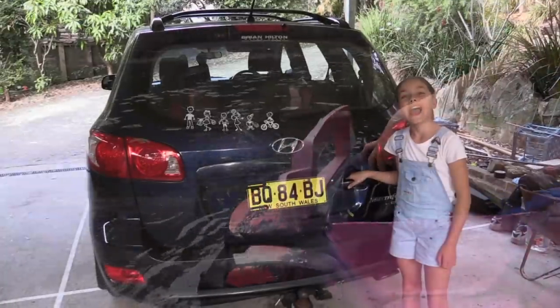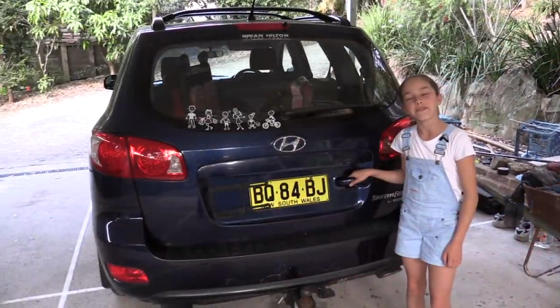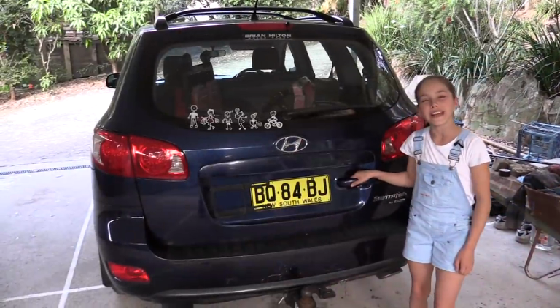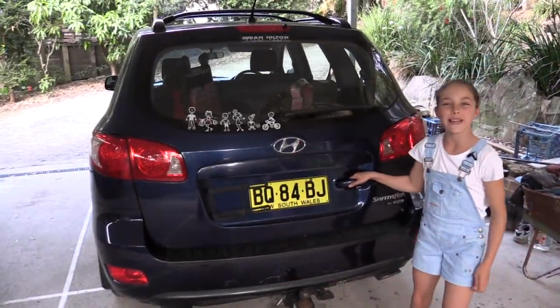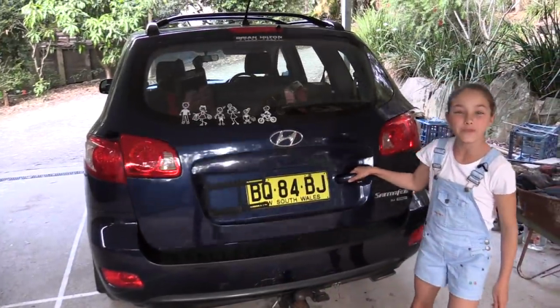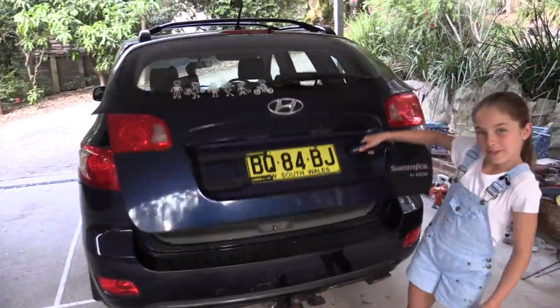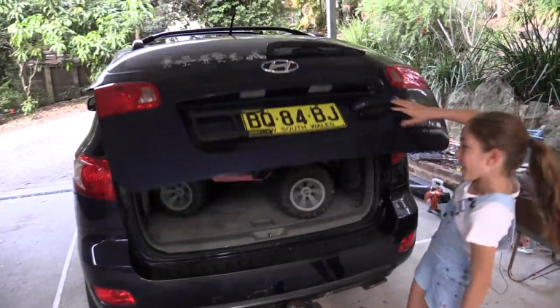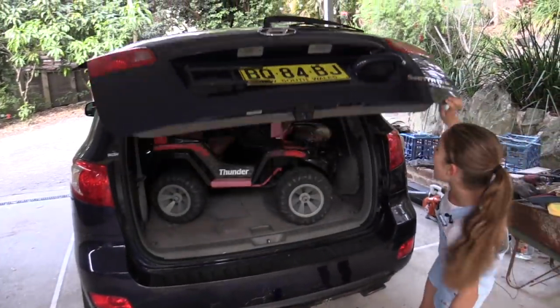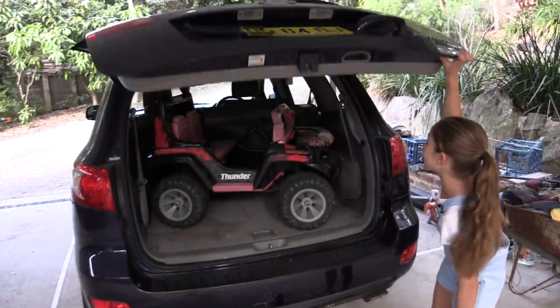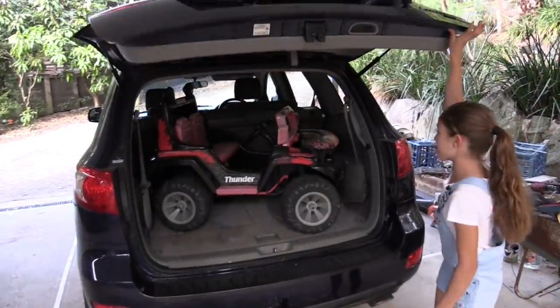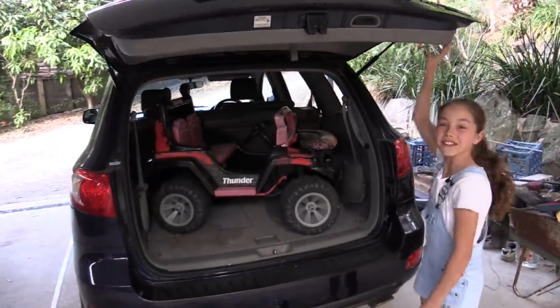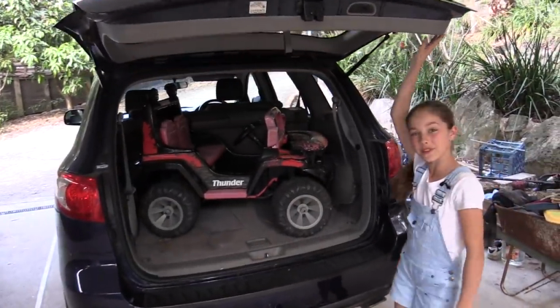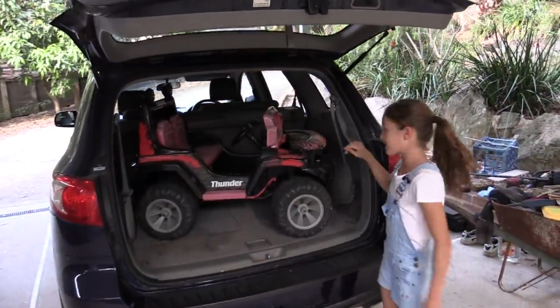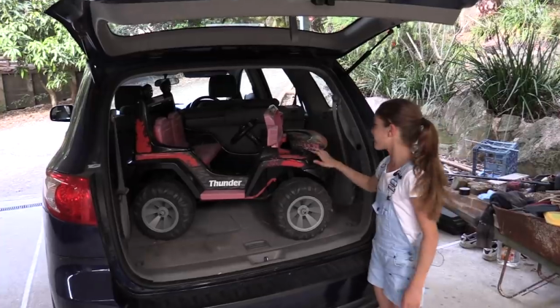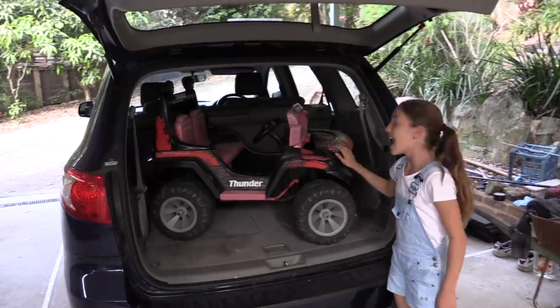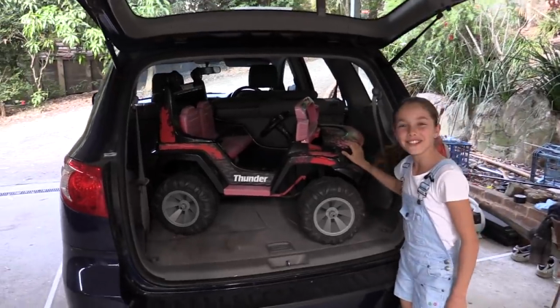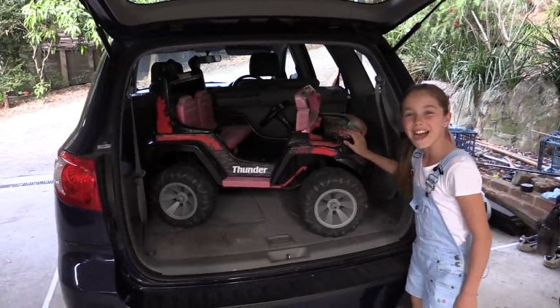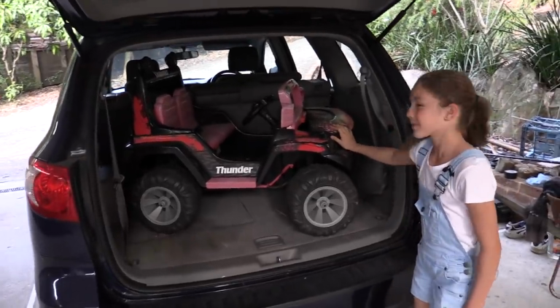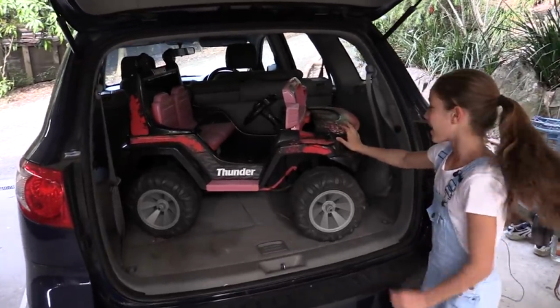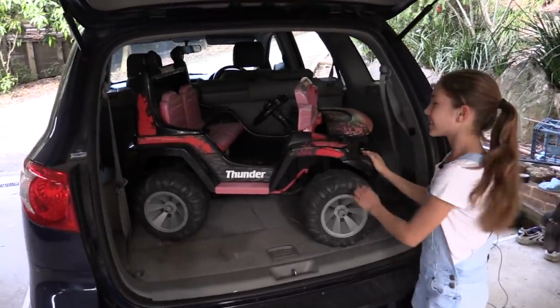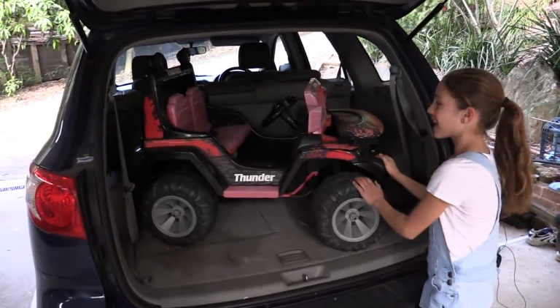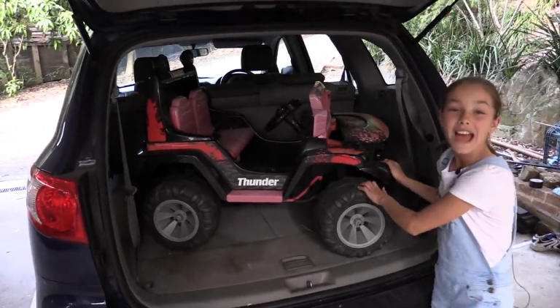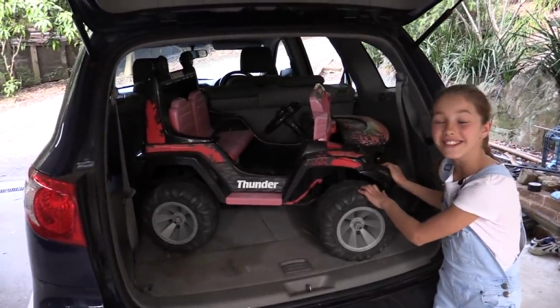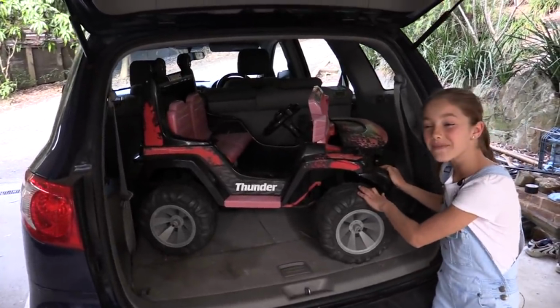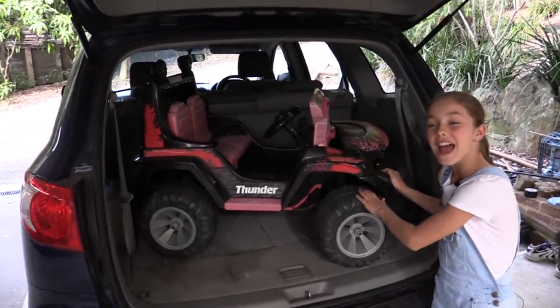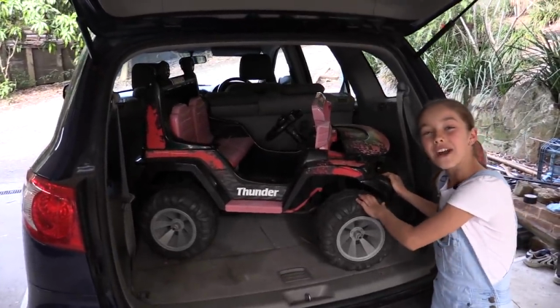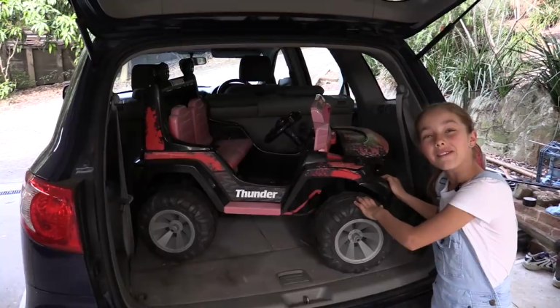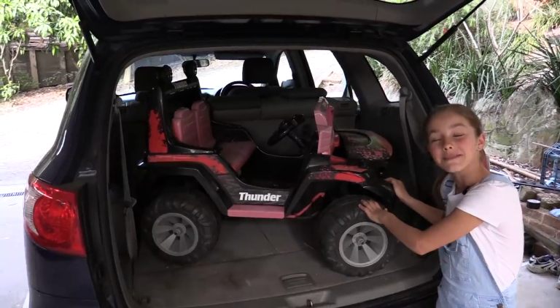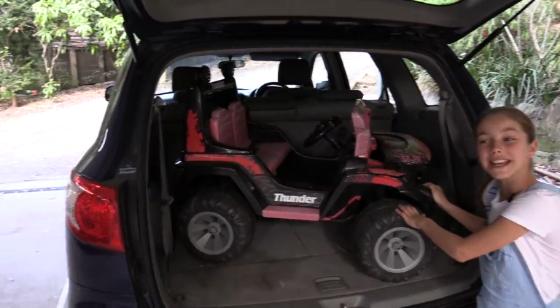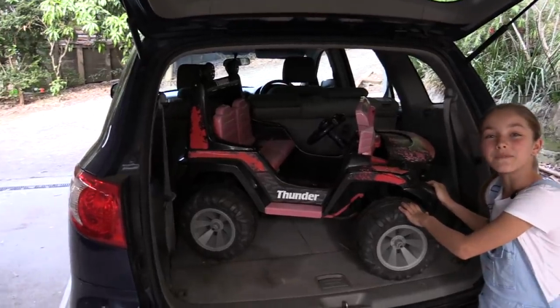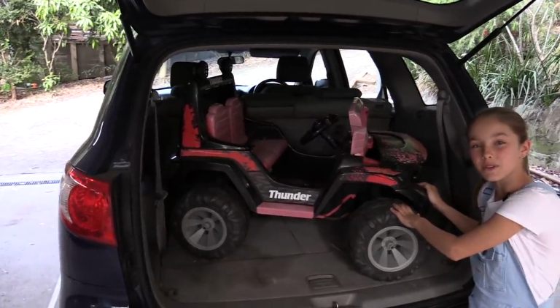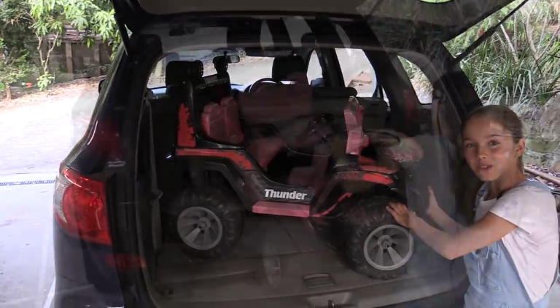Hey everyone, I'm Michaela from Make That Fun. And guess what my dad got from the junk heap? A toy car! I checked it out, had a look at it, and saw I wanted to make an amphibious vehicle.